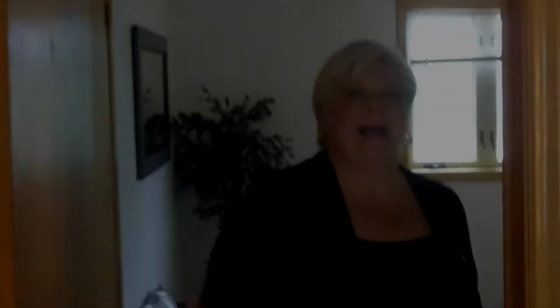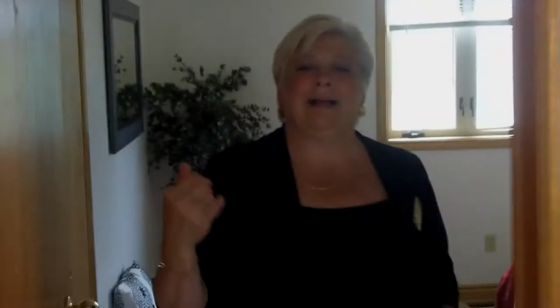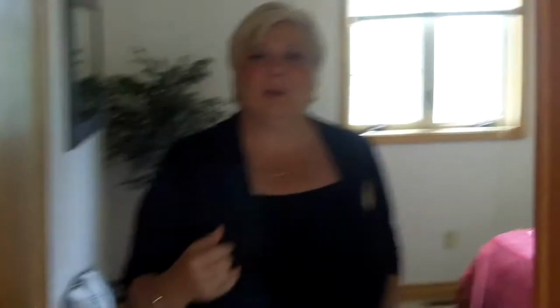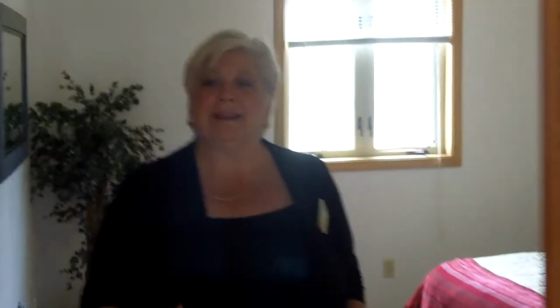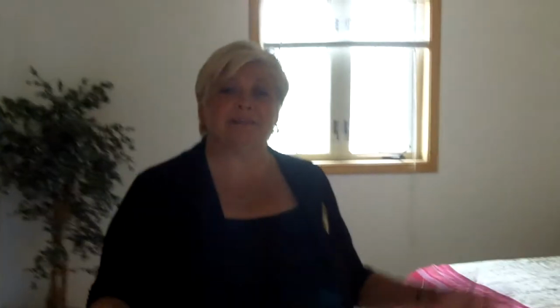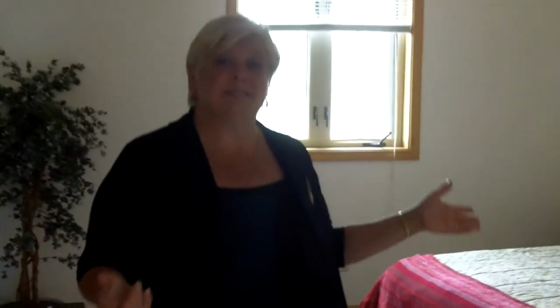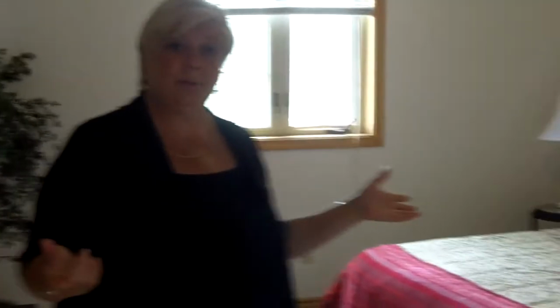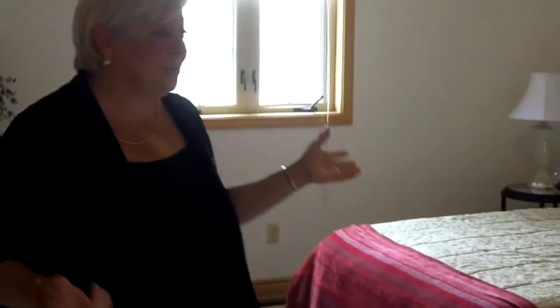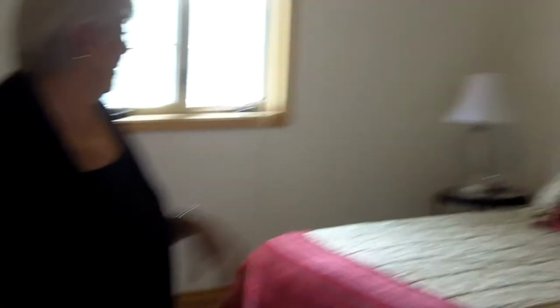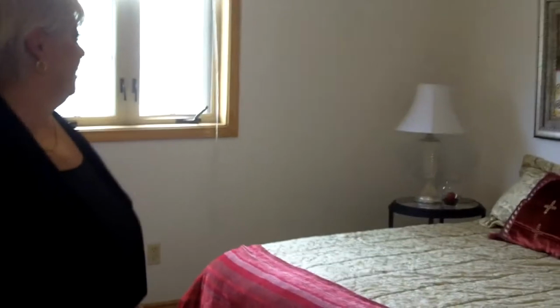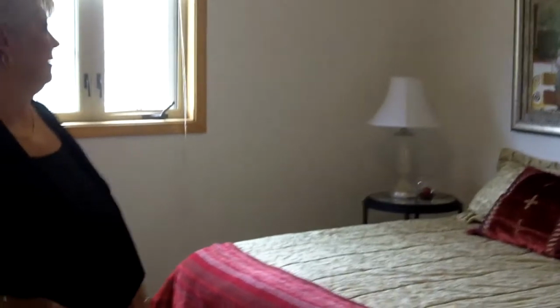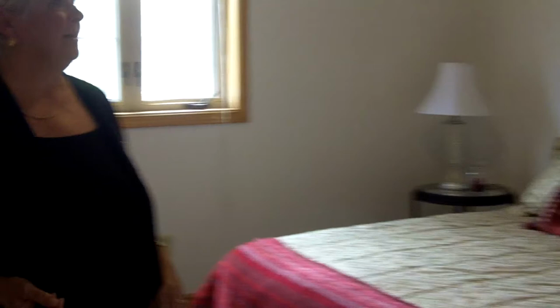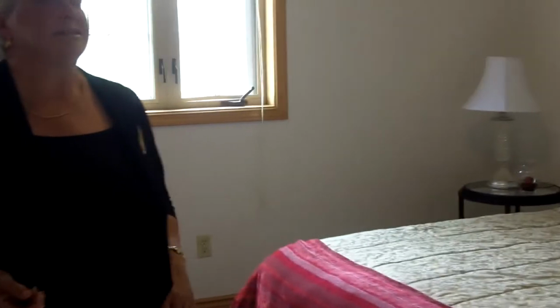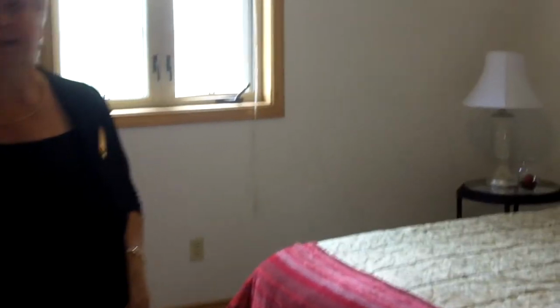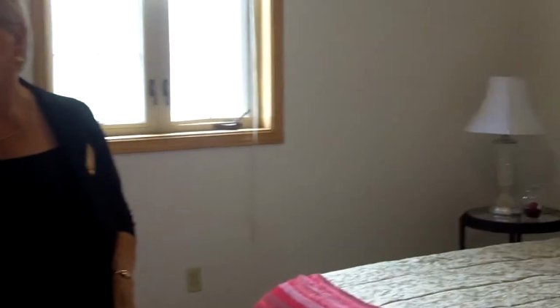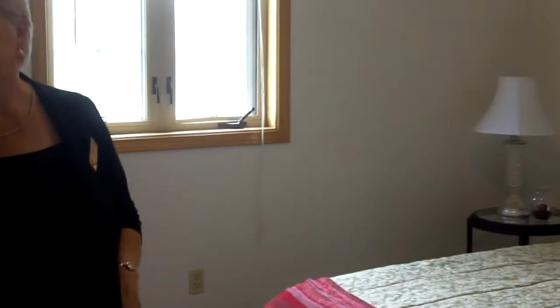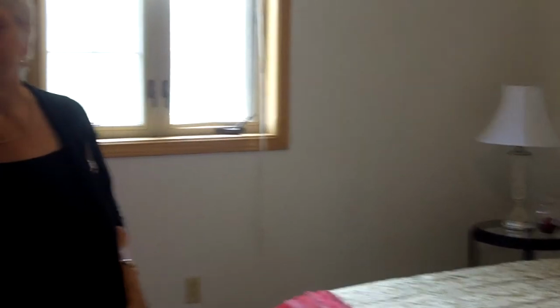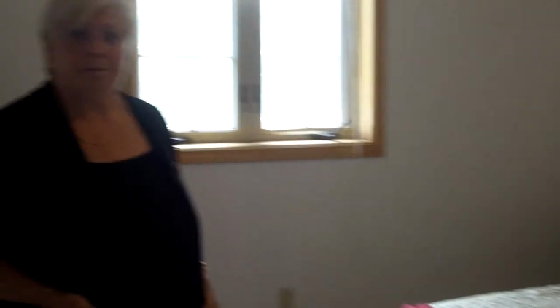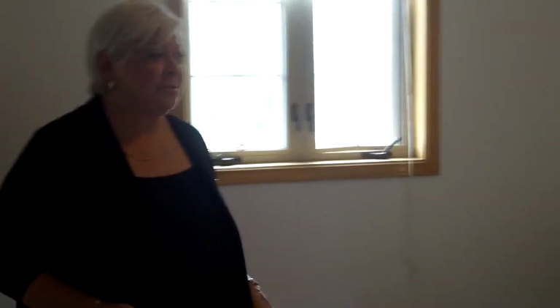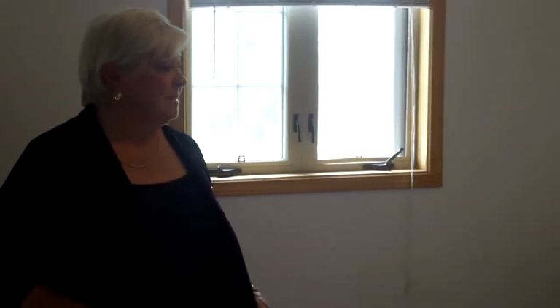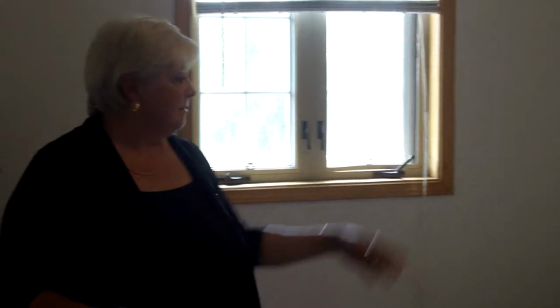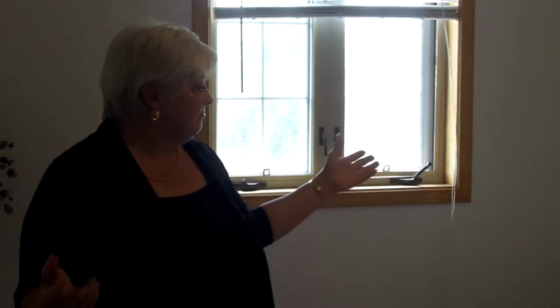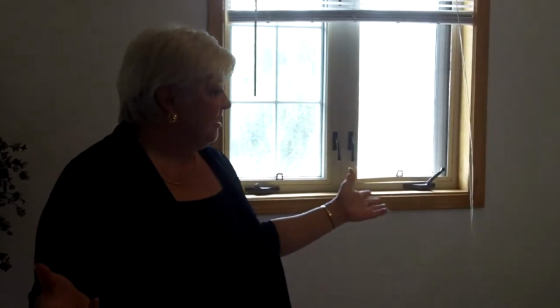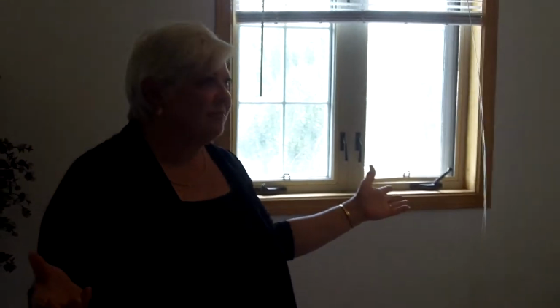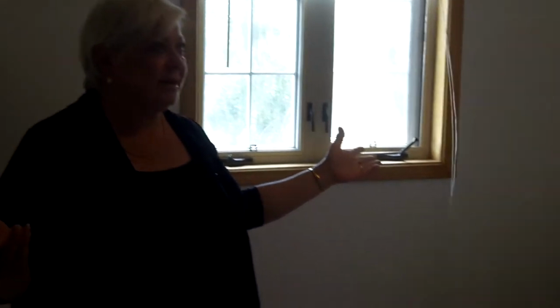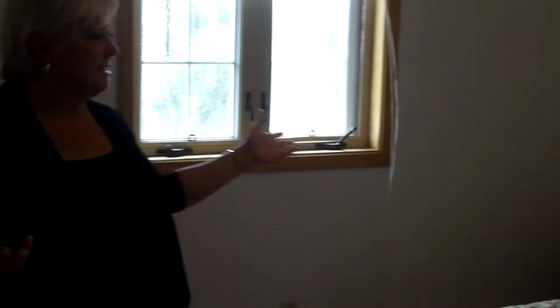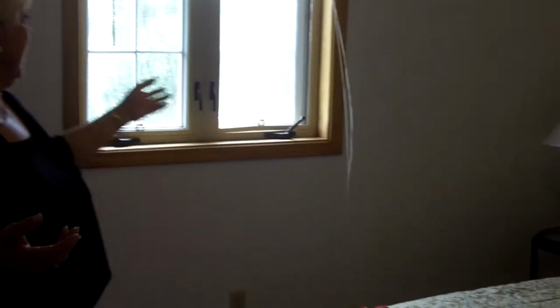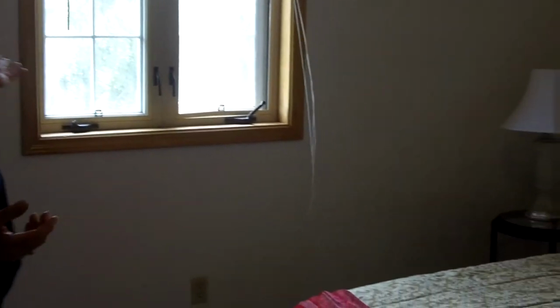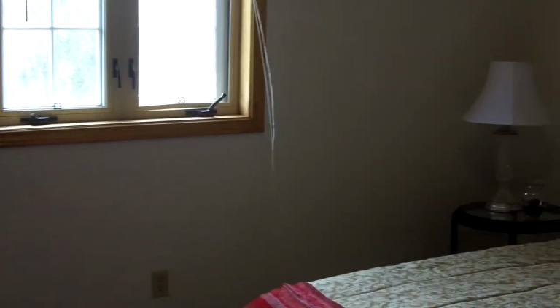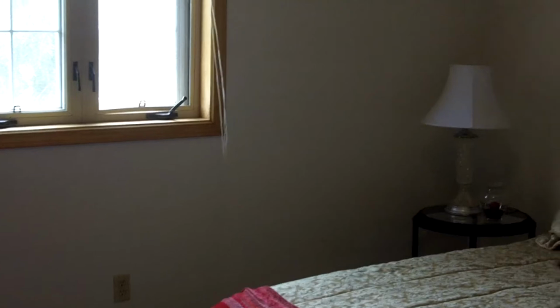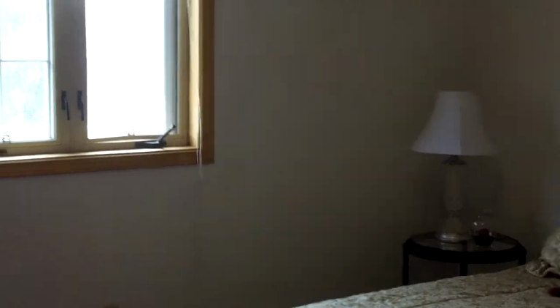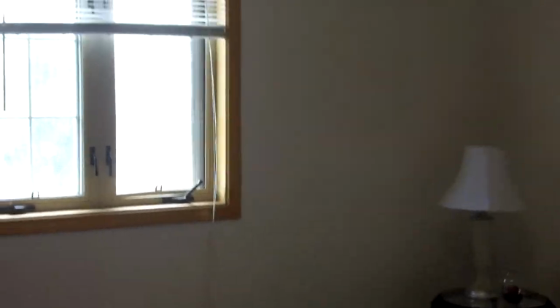Come on in — here's the spare bedroom. It's the second largest of the three bedrooms. Looking very nice, and great views at the back.